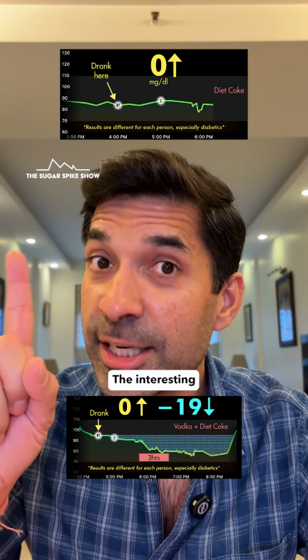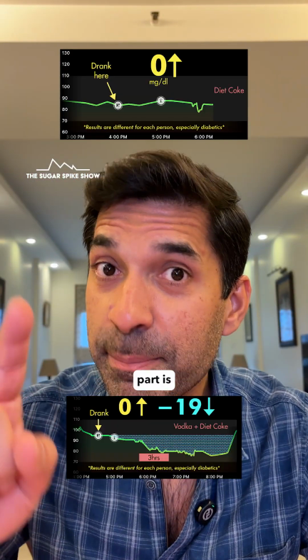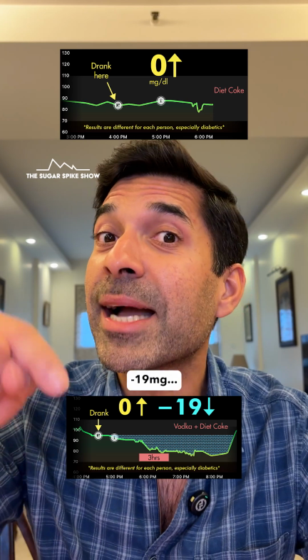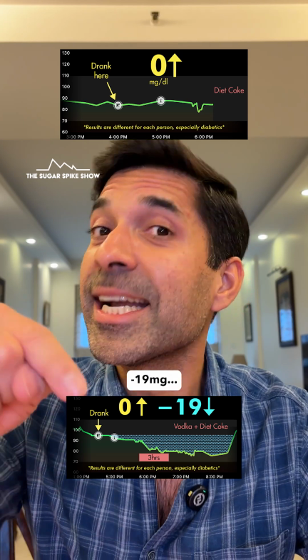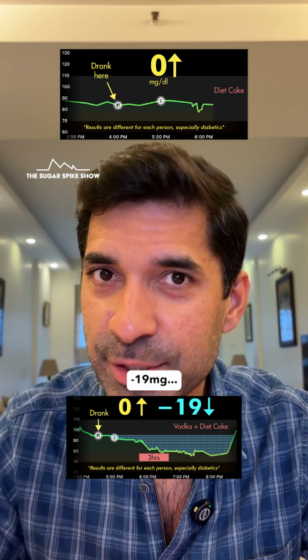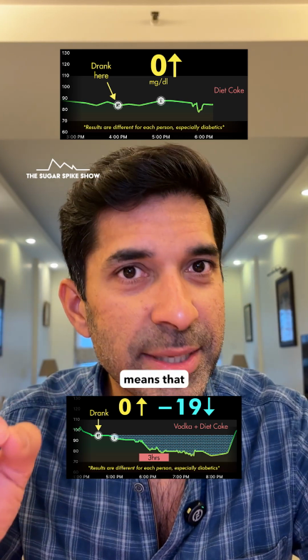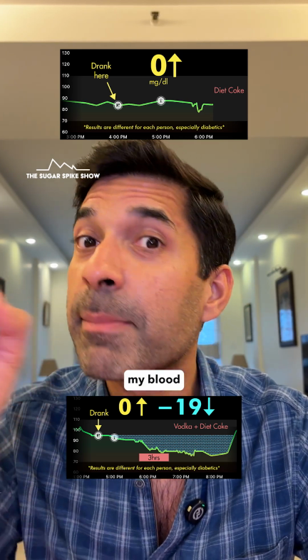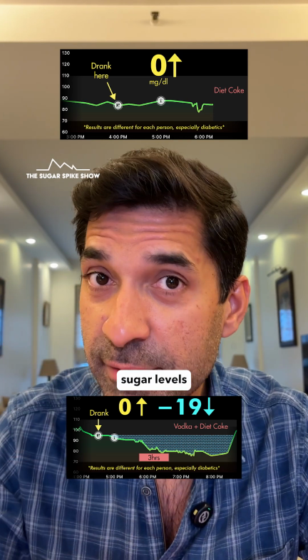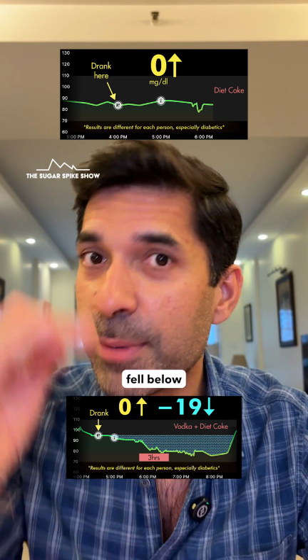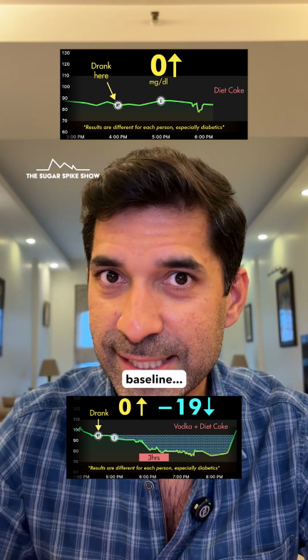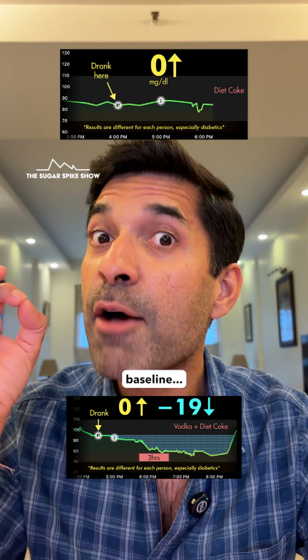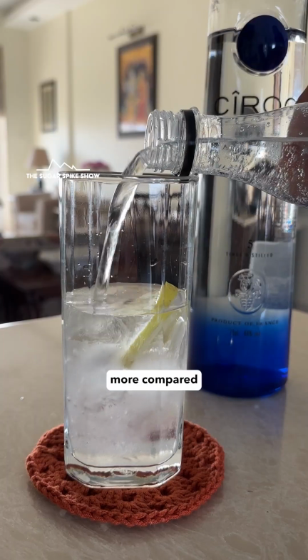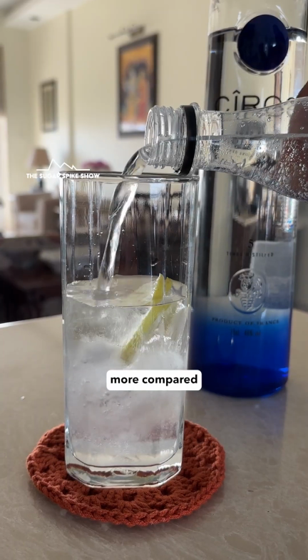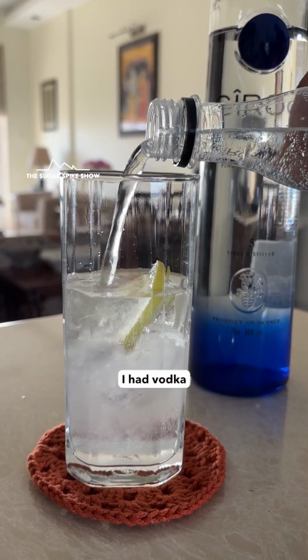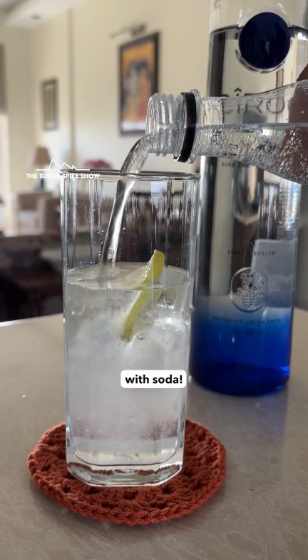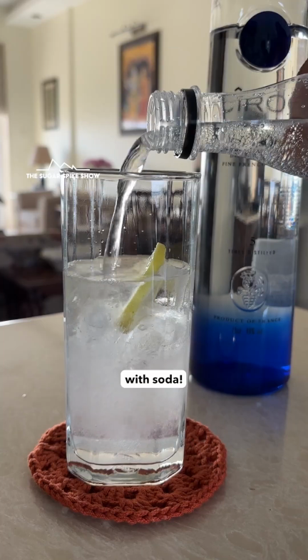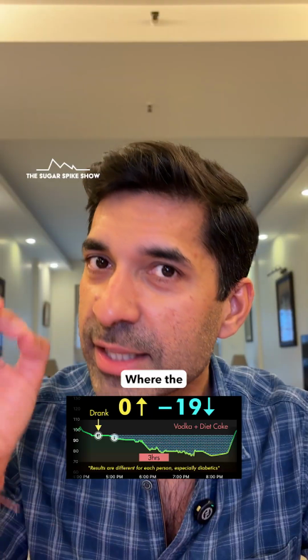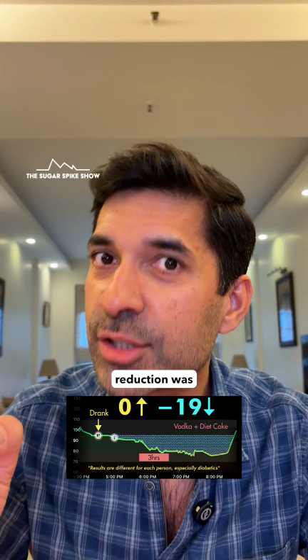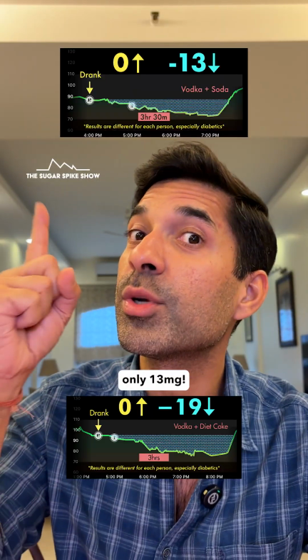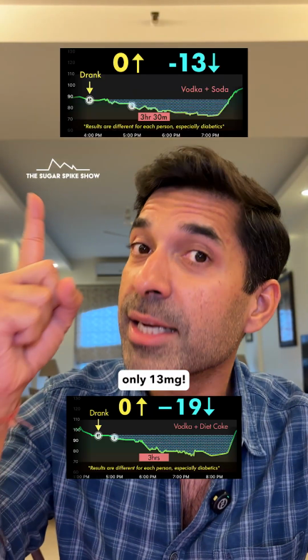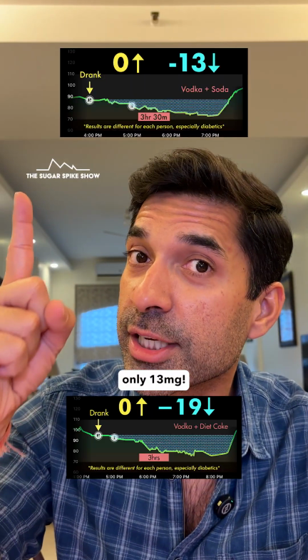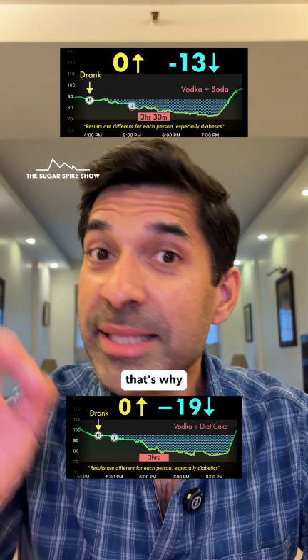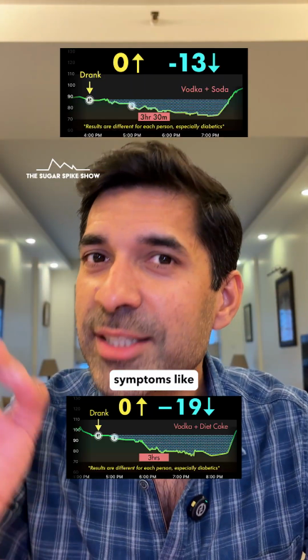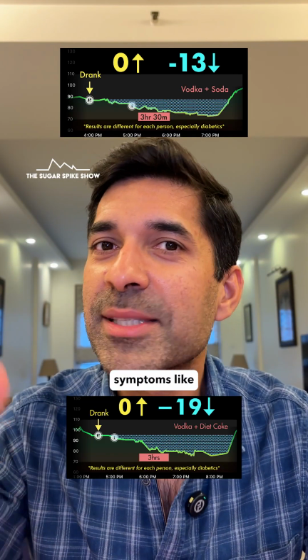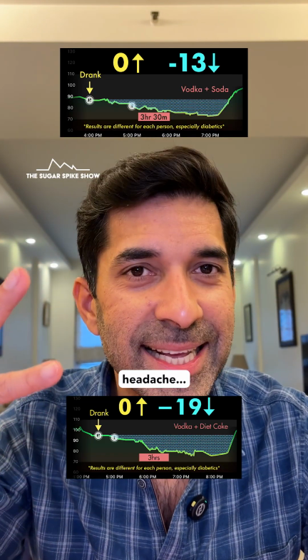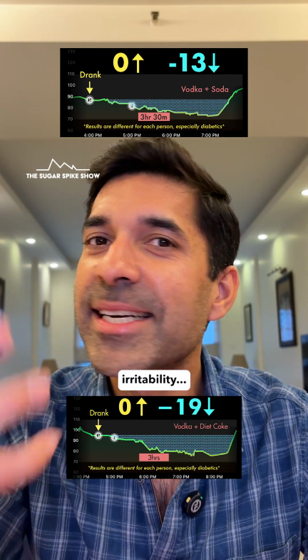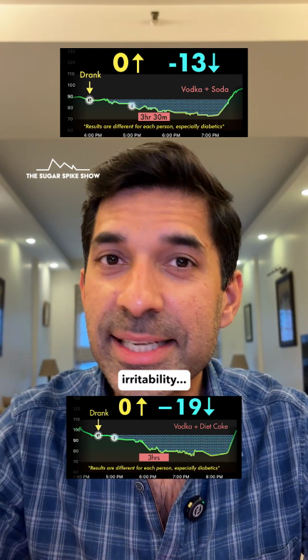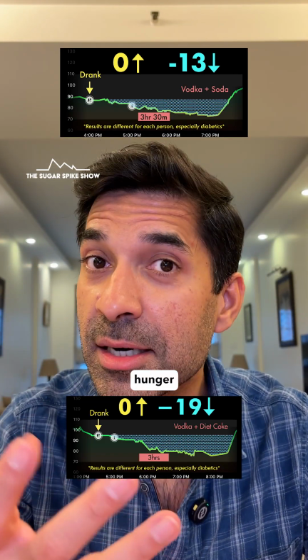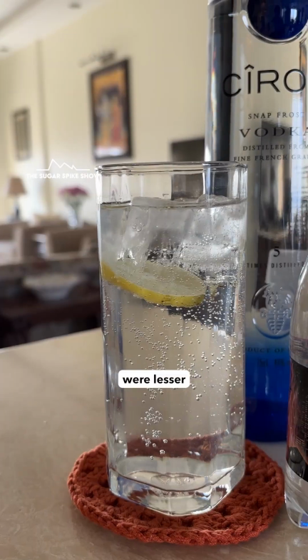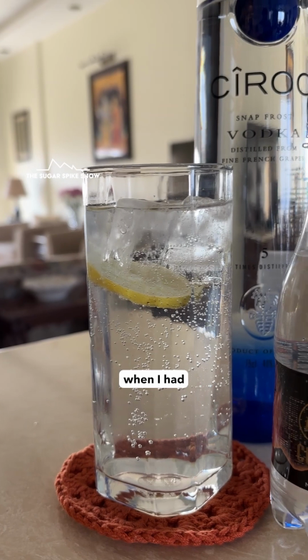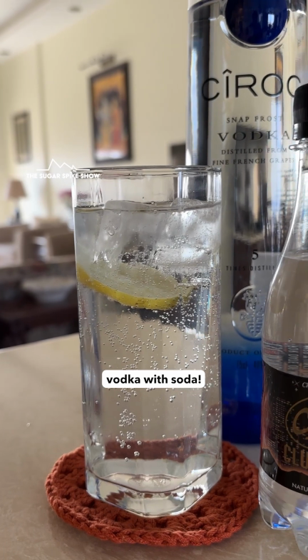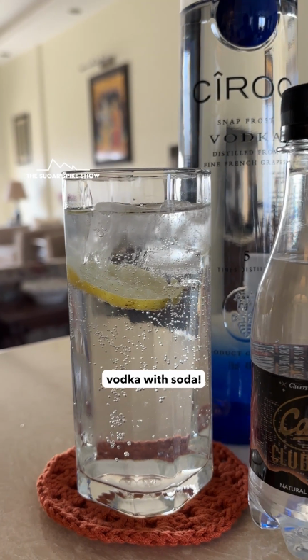The interesting part is minus 19 mg, which means my blood sugar levels fell below baseline far more compared to when I had vodka with soda, where the reduction was only 13 mg. Maybe that's why symptoms like headache, irritability, and hunger were lesser when I had vodka with soda.